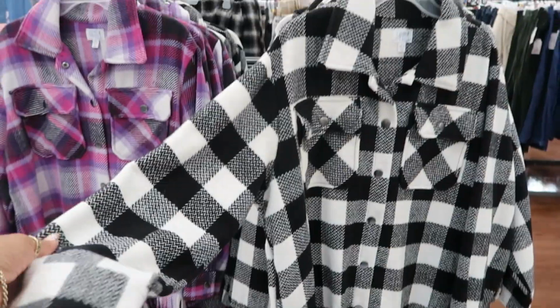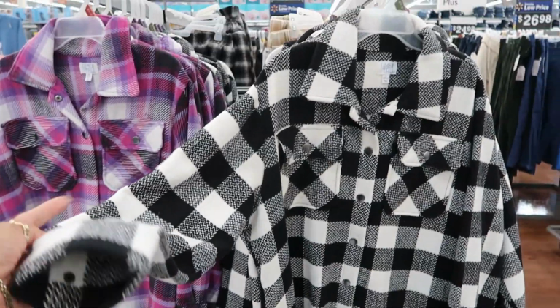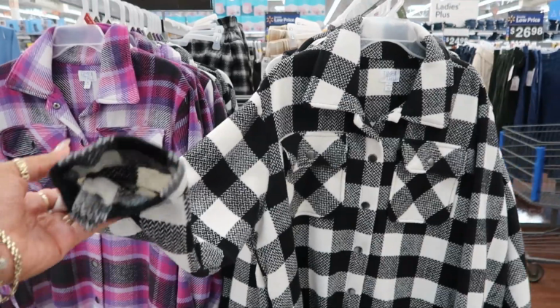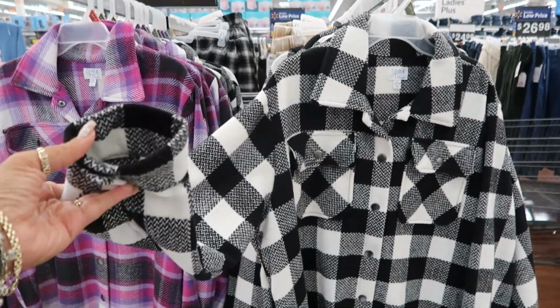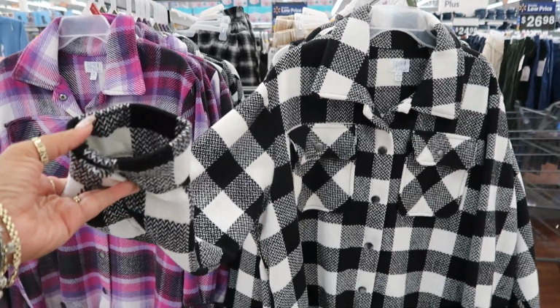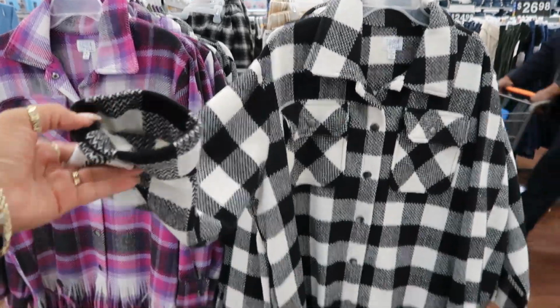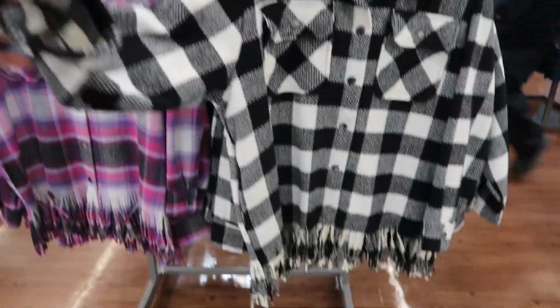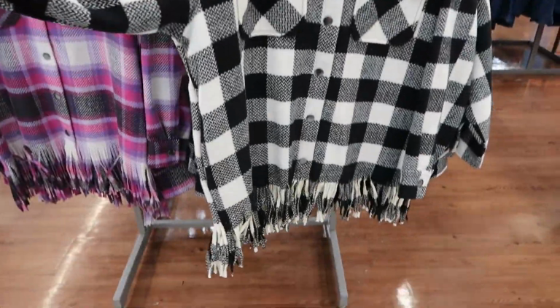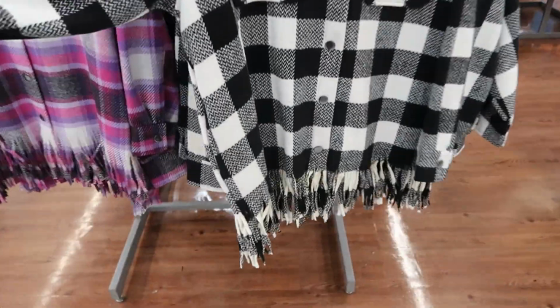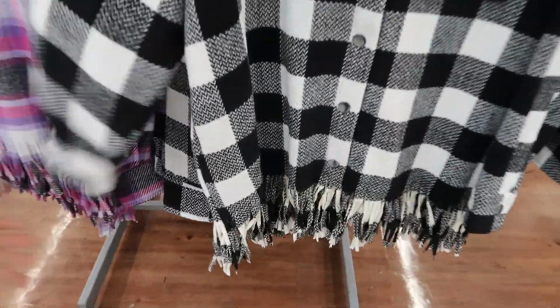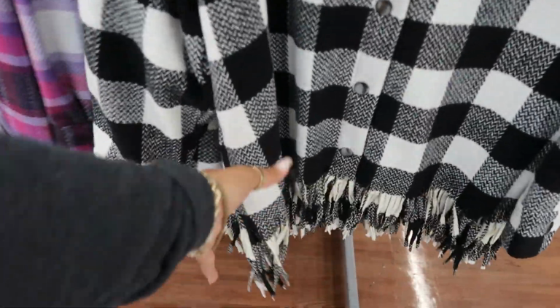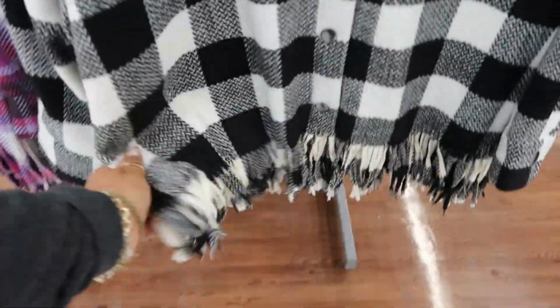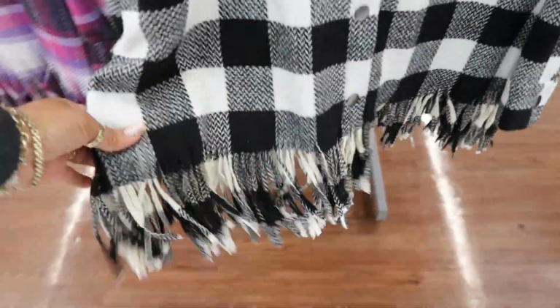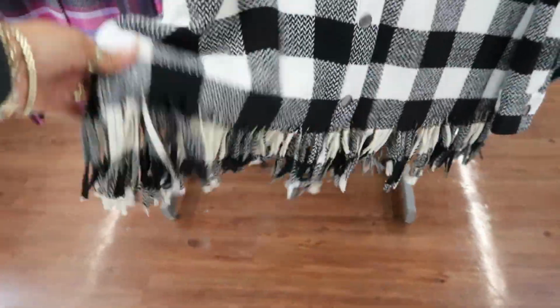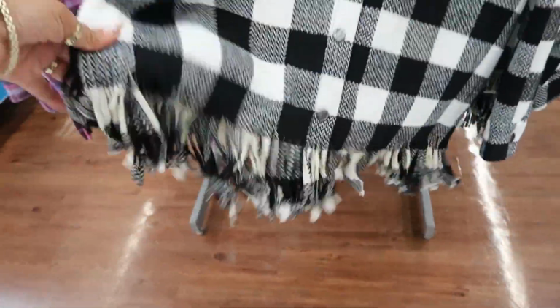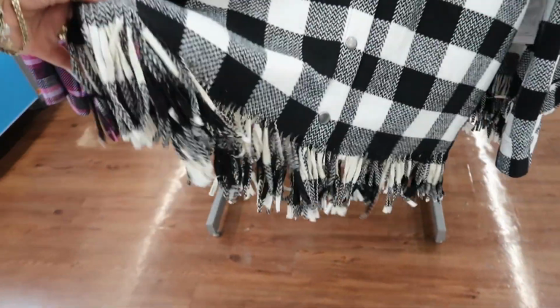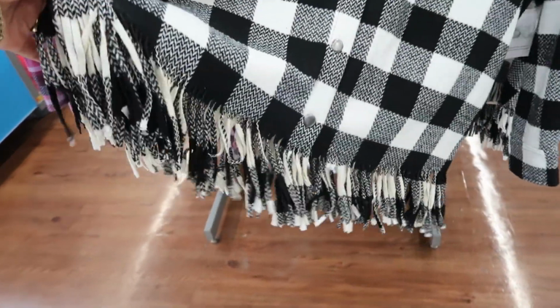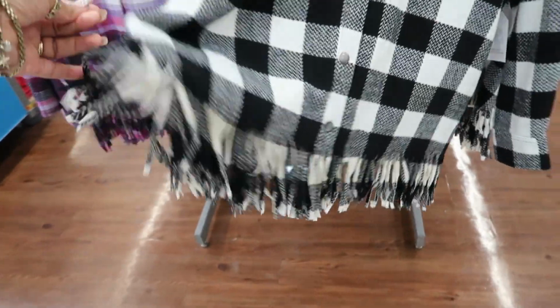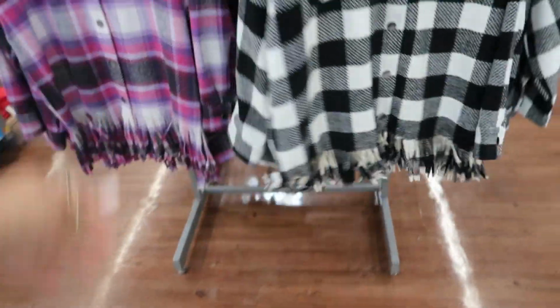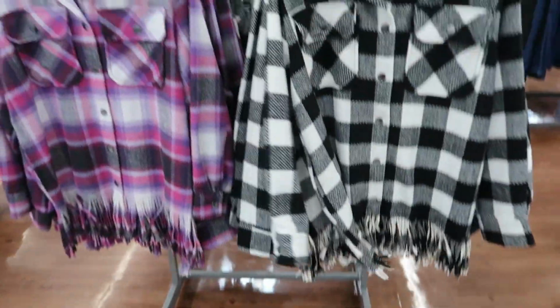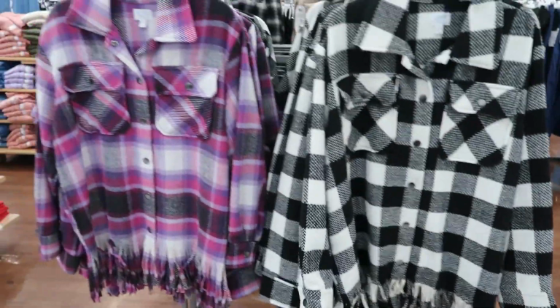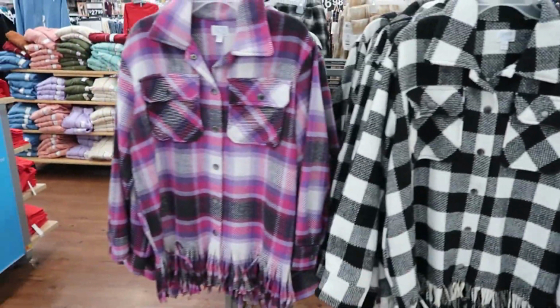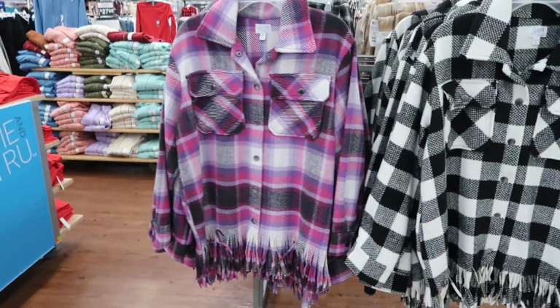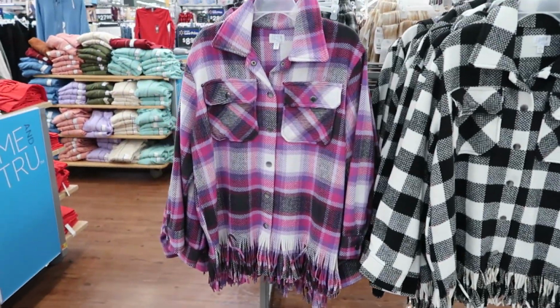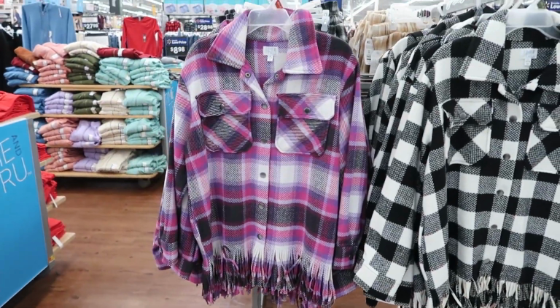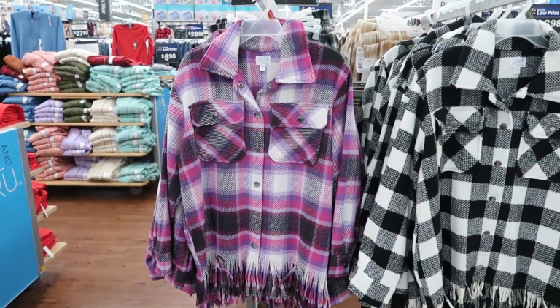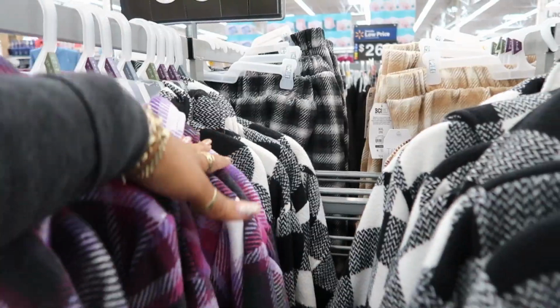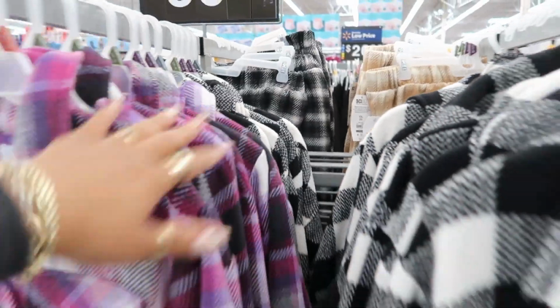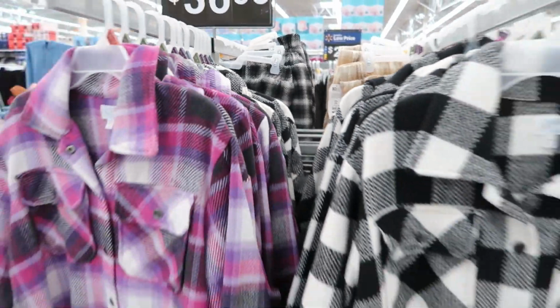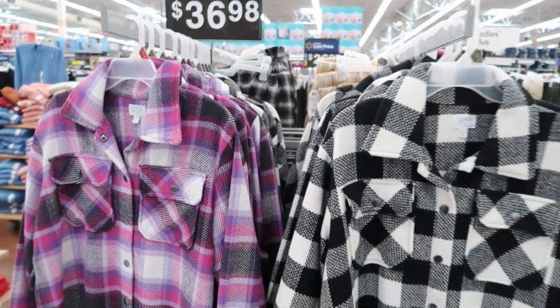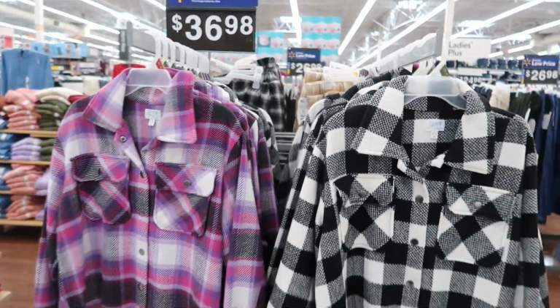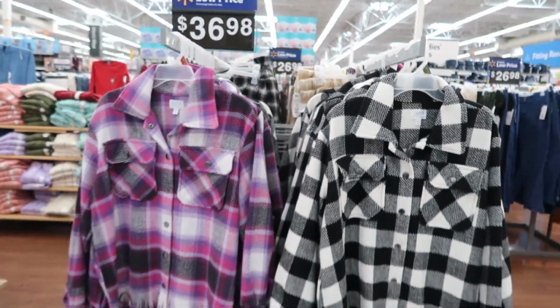These are $37 right here — you got the little shimmies at the bottom, you have the purple. I see a 3X back there.